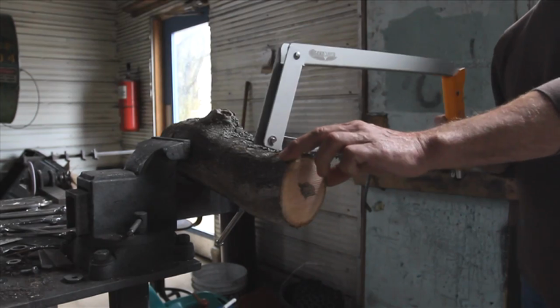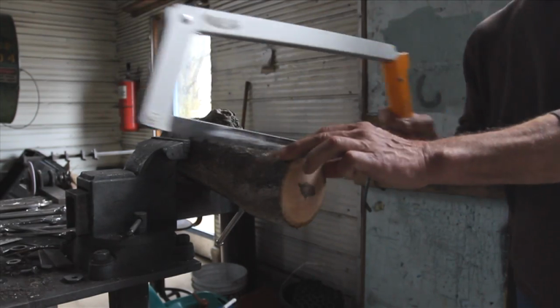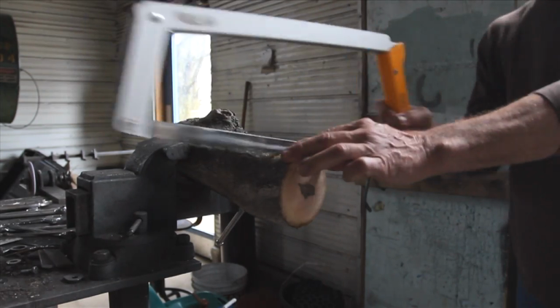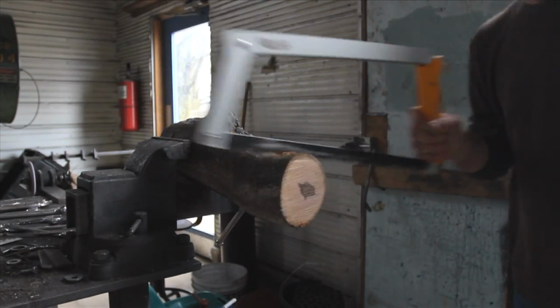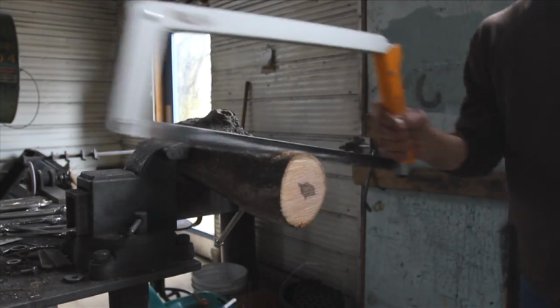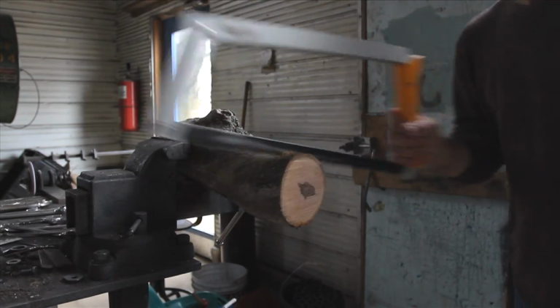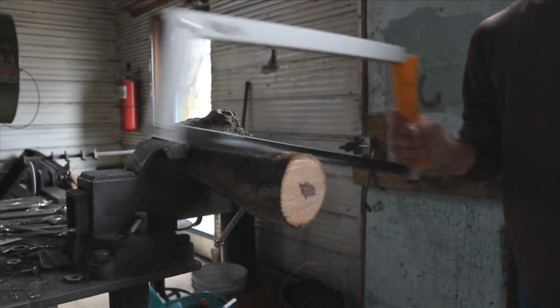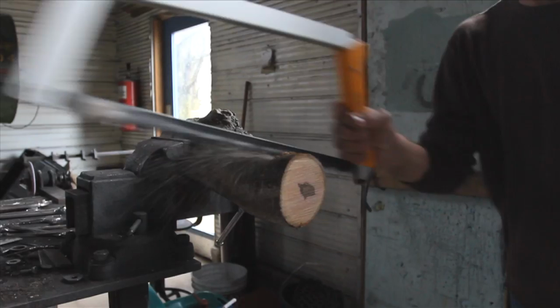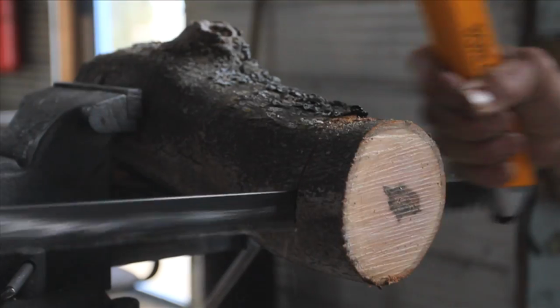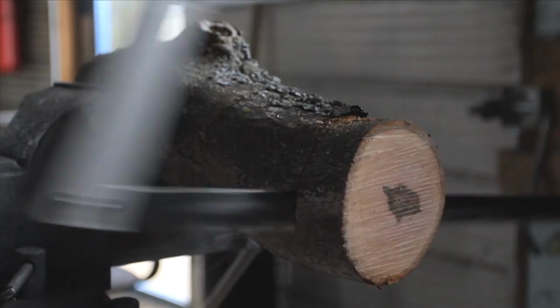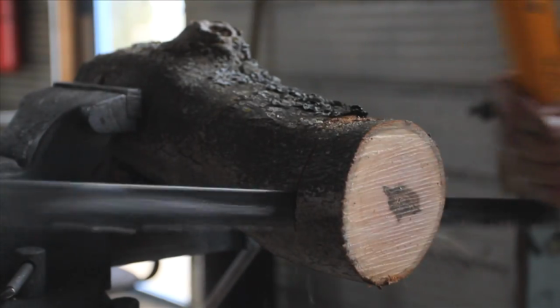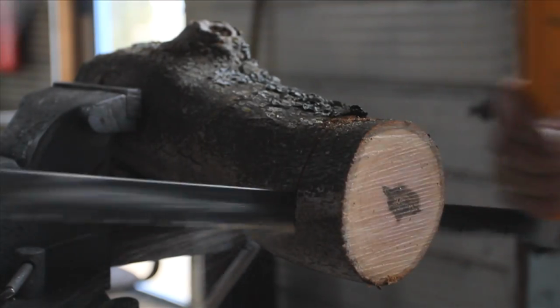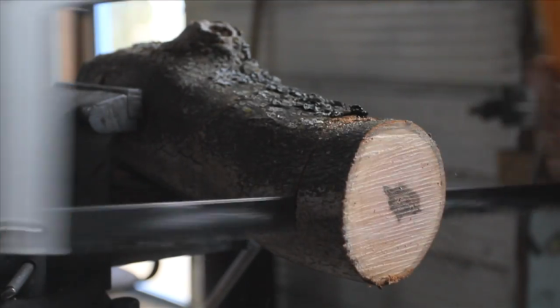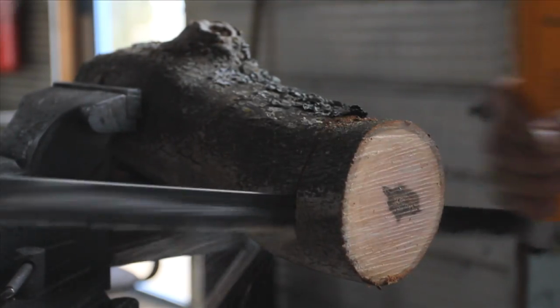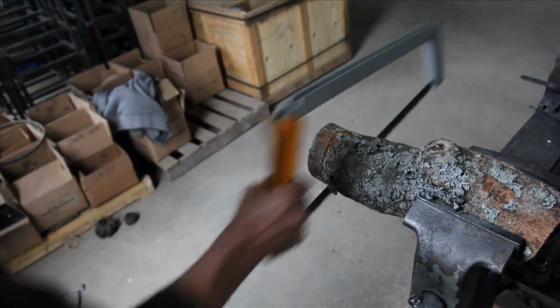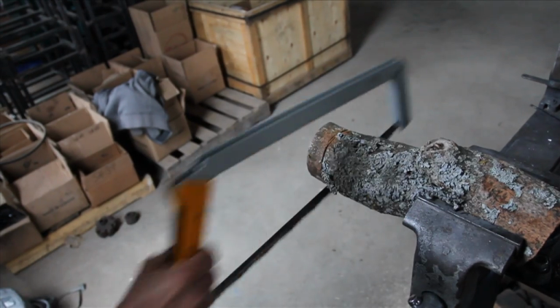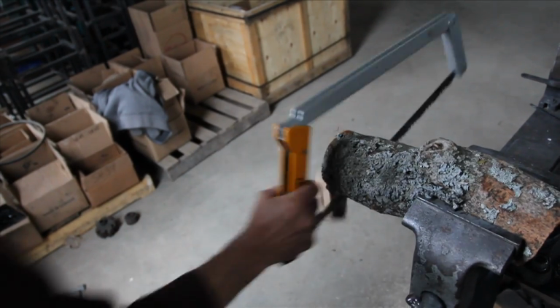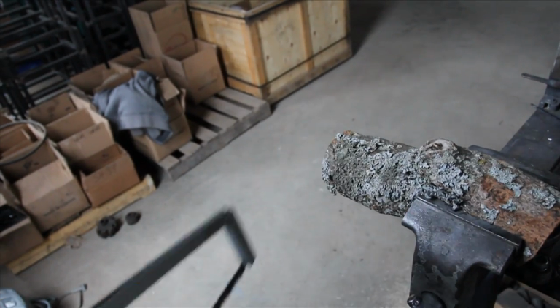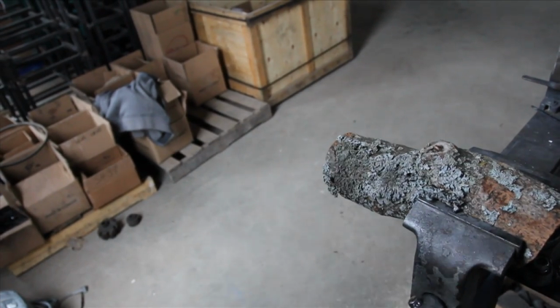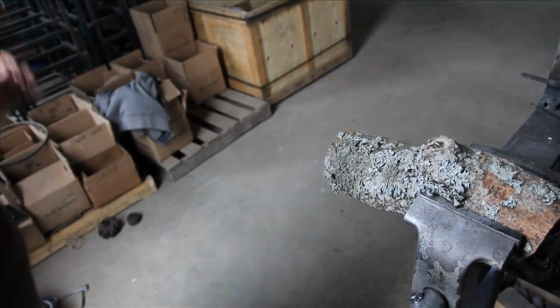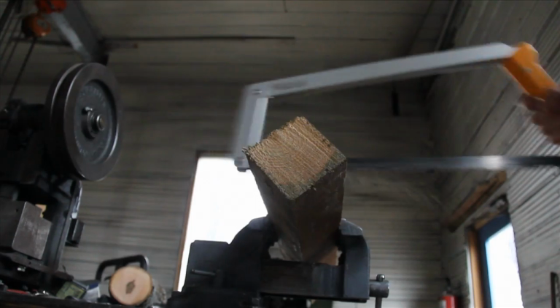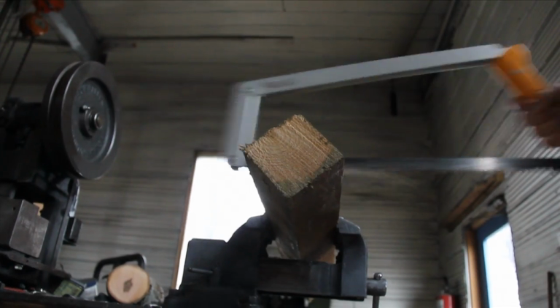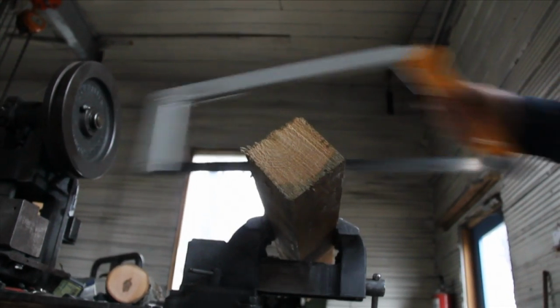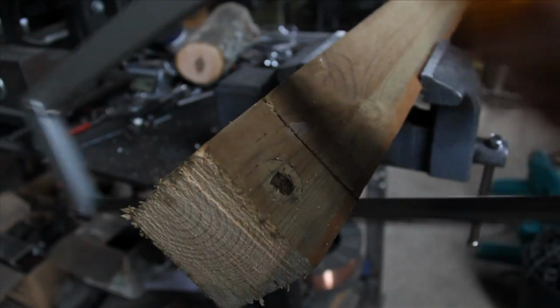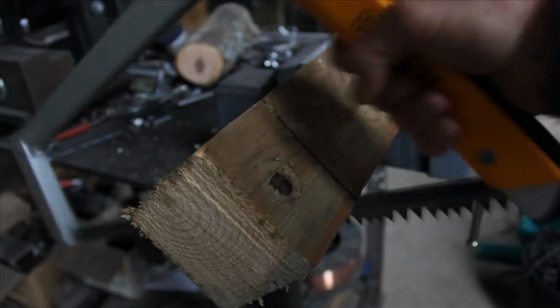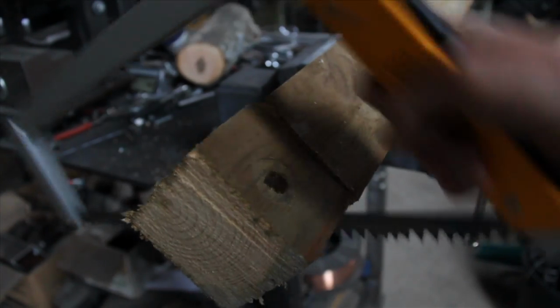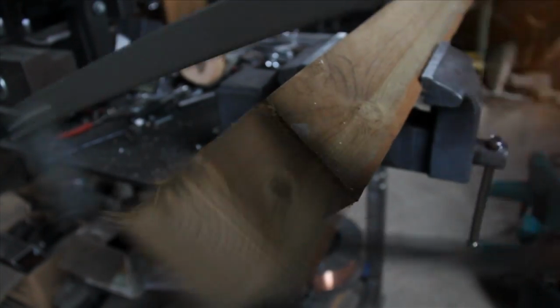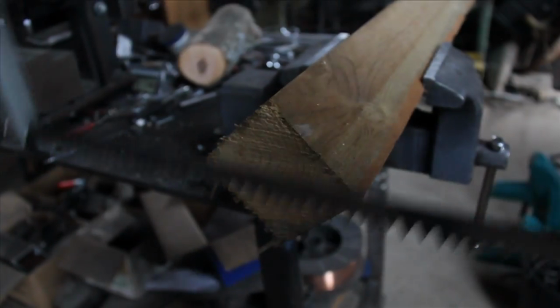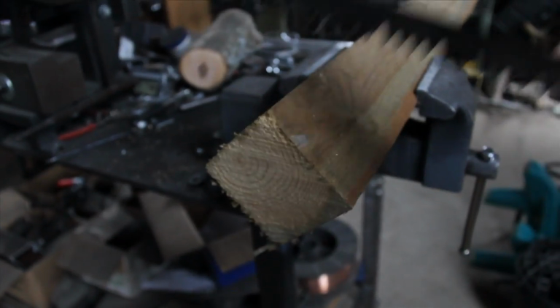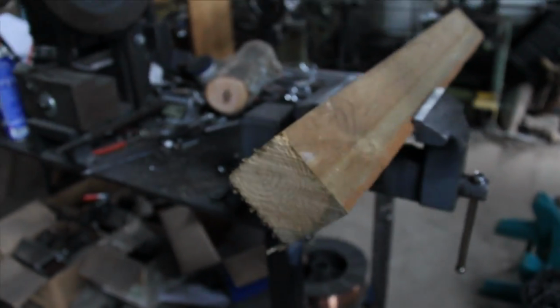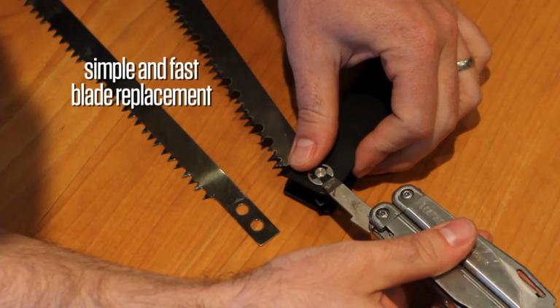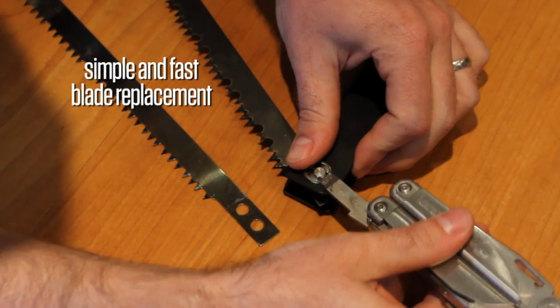The lightweight, high-strength aluminum frame, coupled with its pivot tensioning arm, automatically ensures top saw performance under any condition, while the solid construction prevents troublesome blade twists.